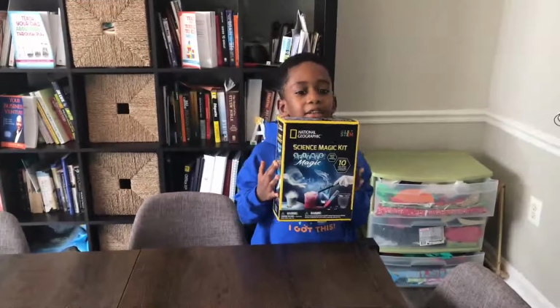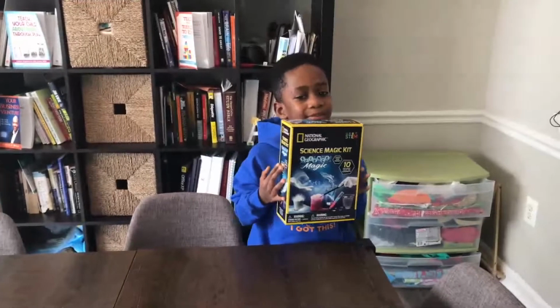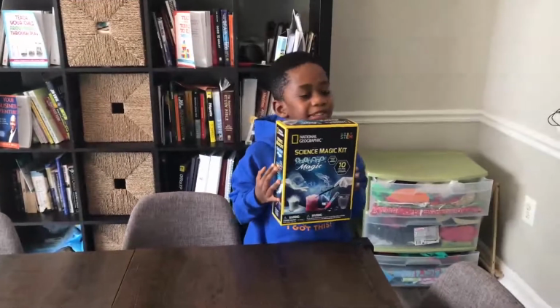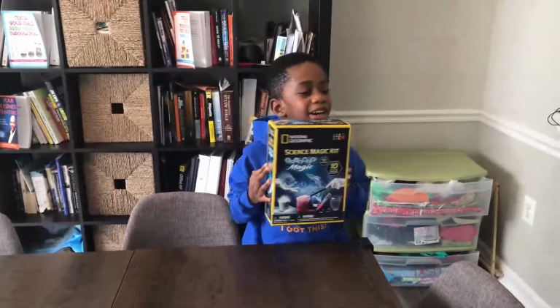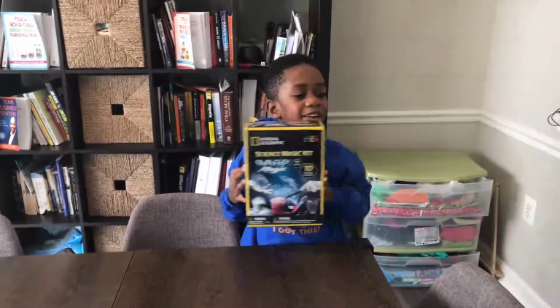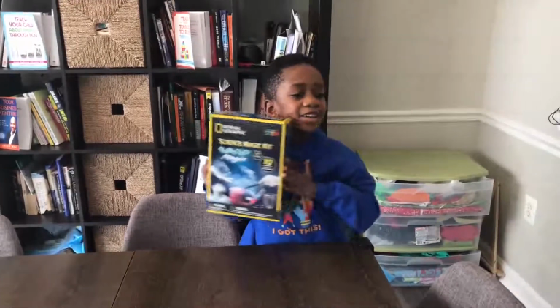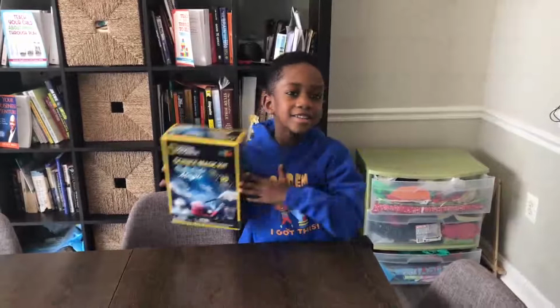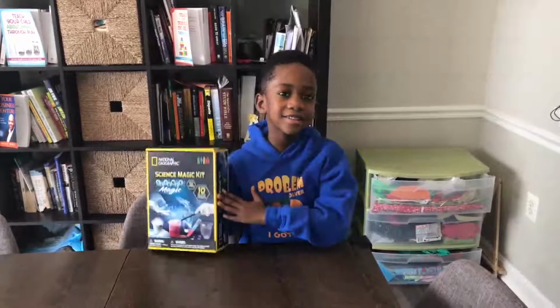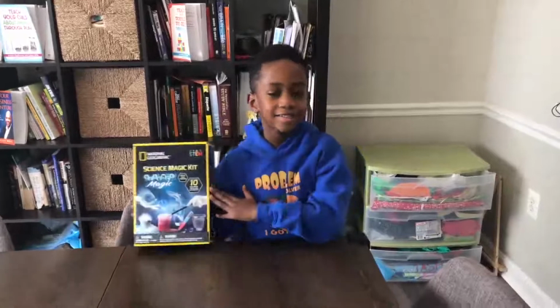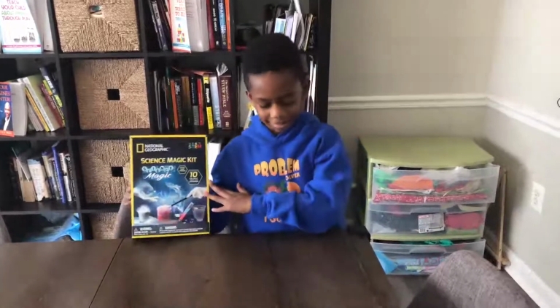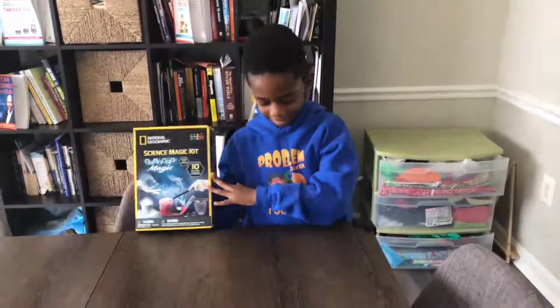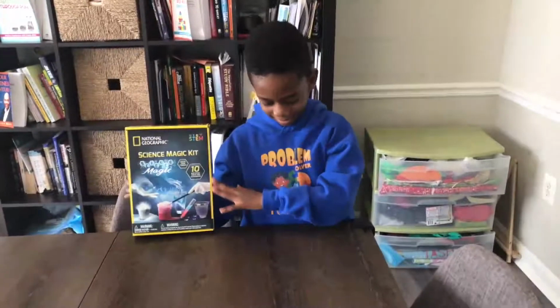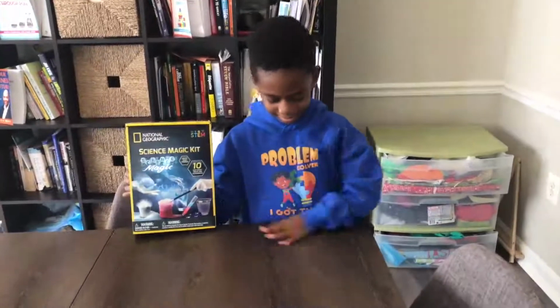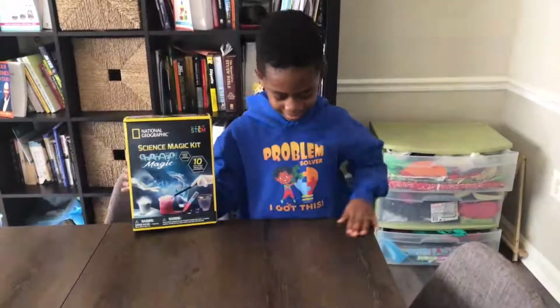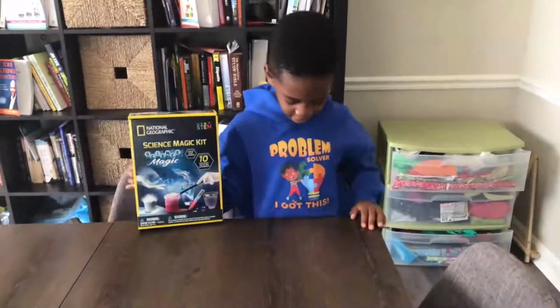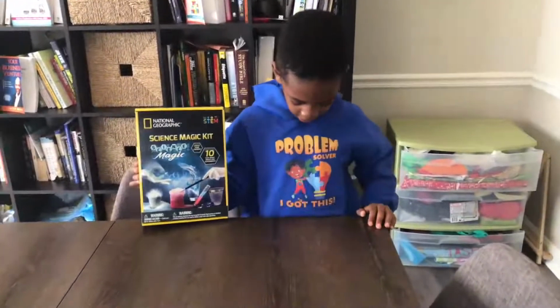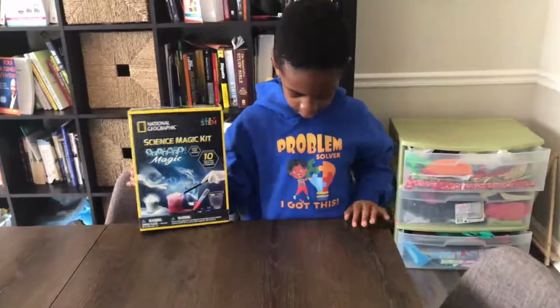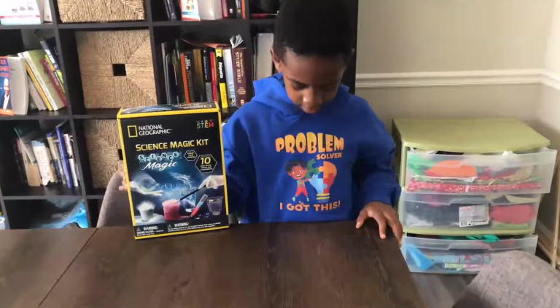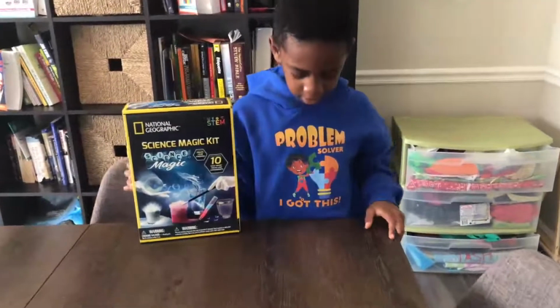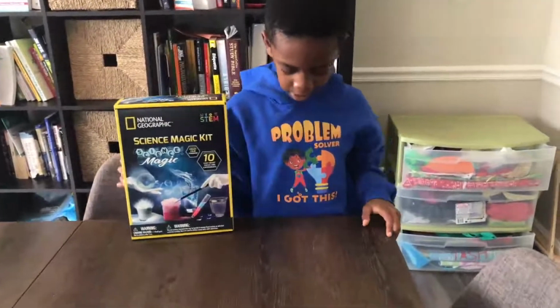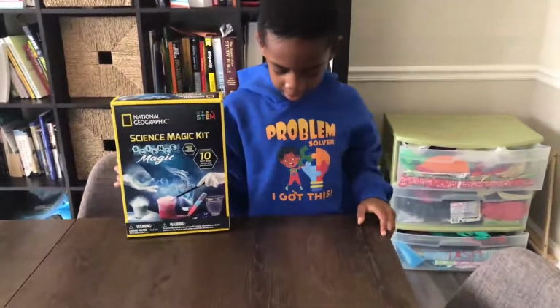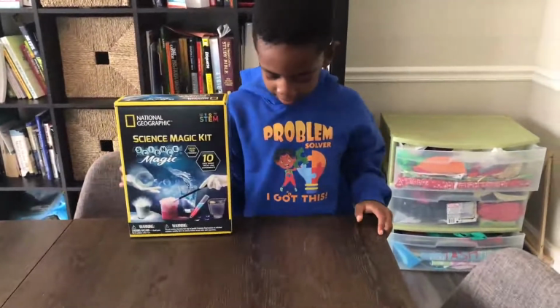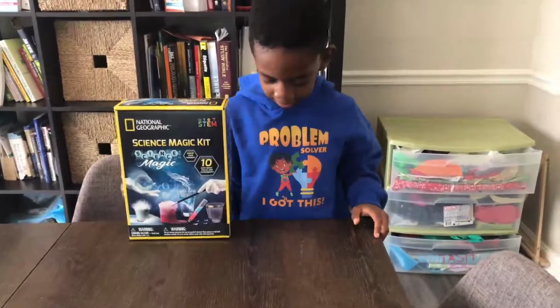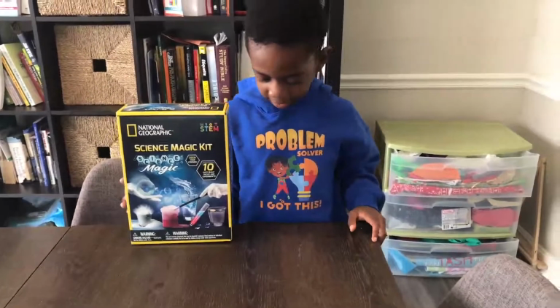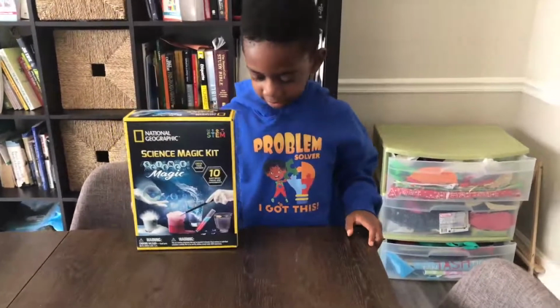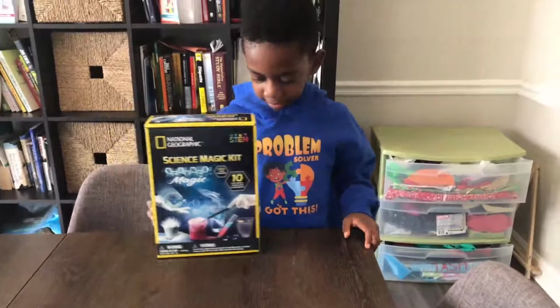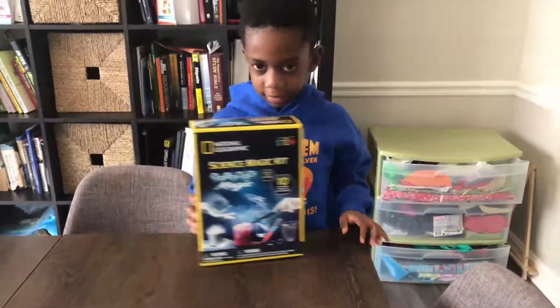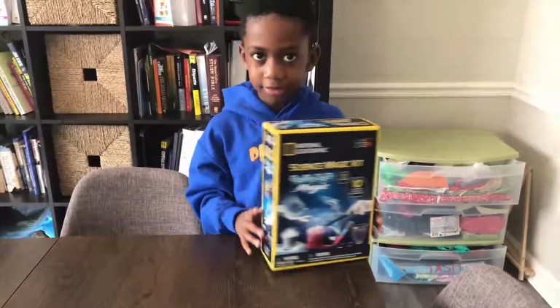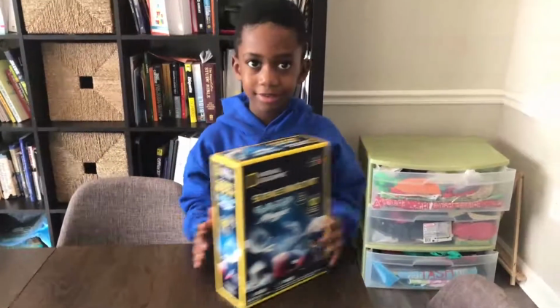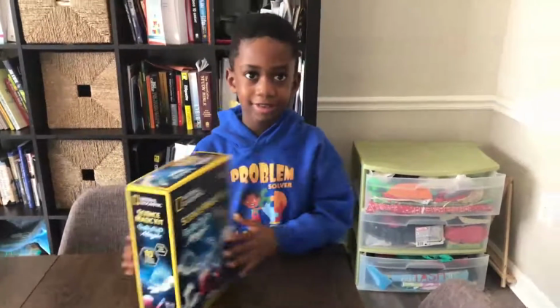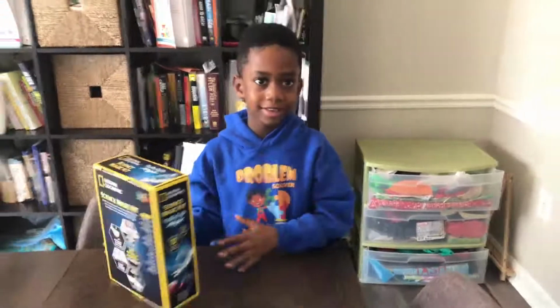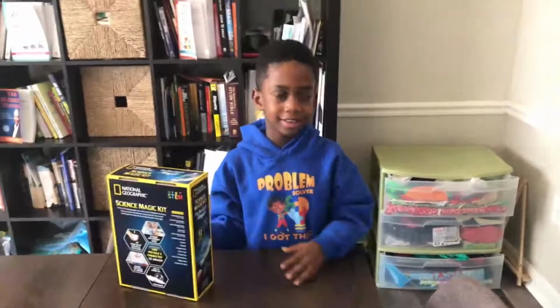This is my shirt! It says: problem solver — I got this! So if you like this shirt, just look in the description box.